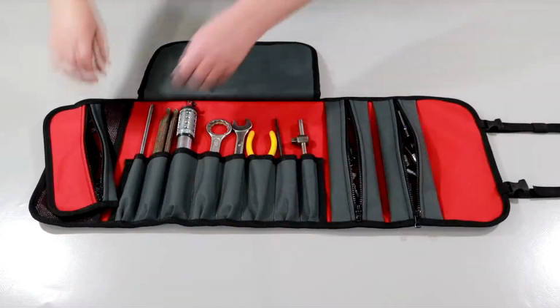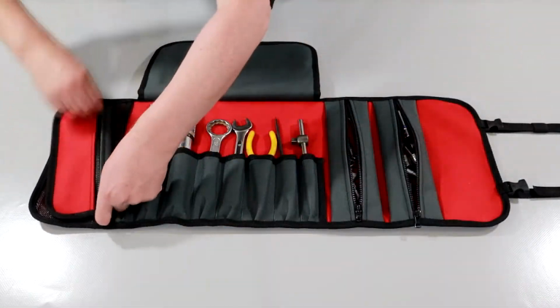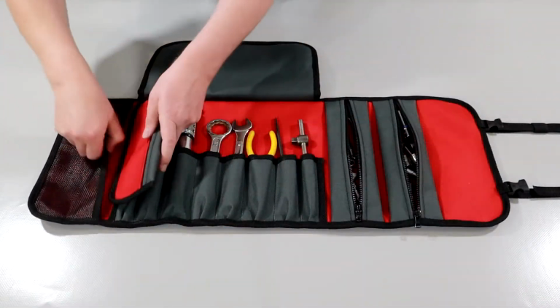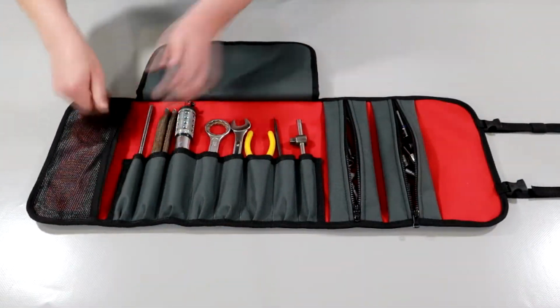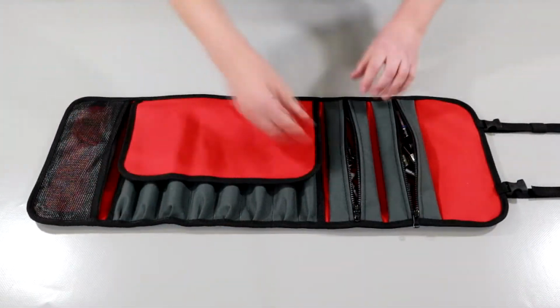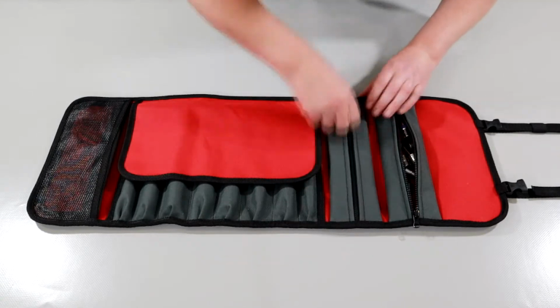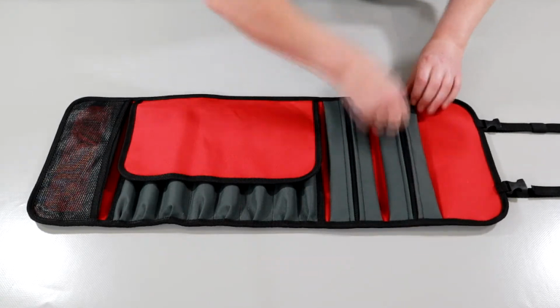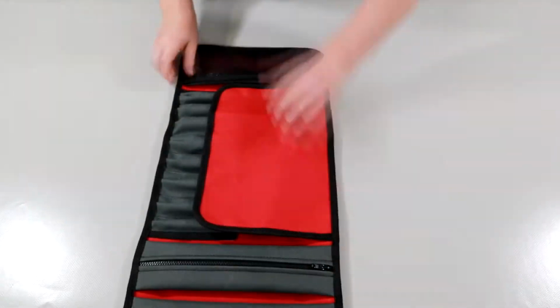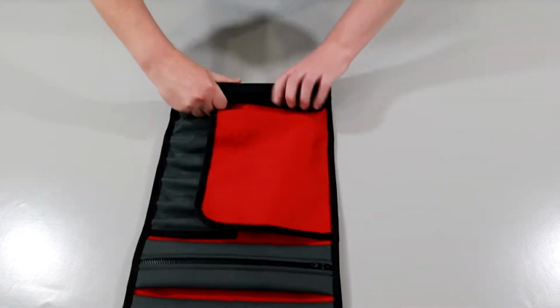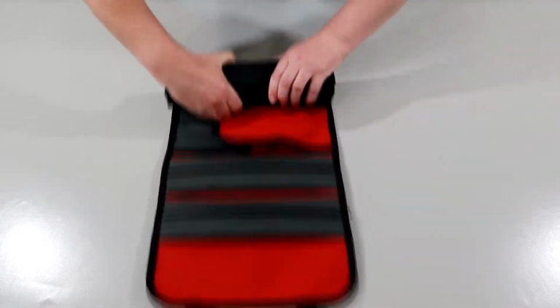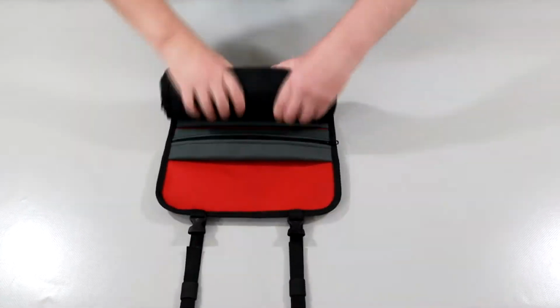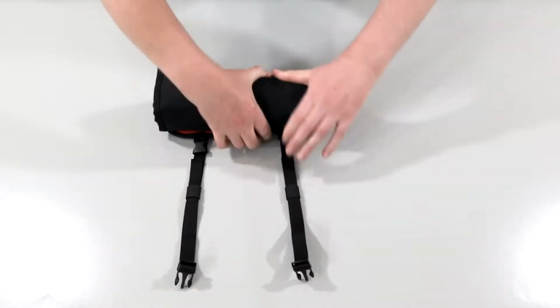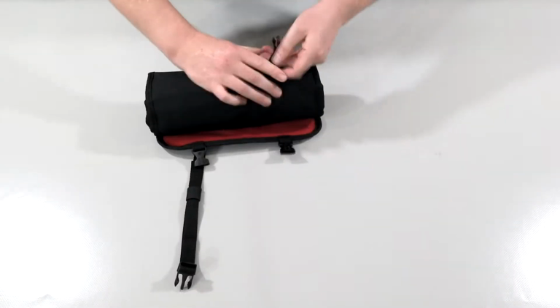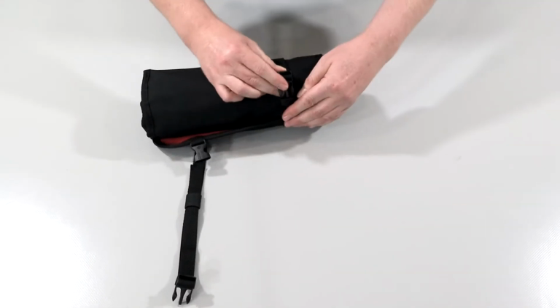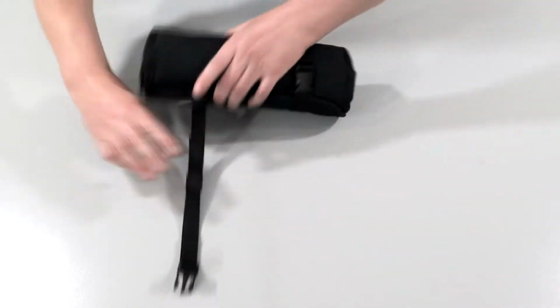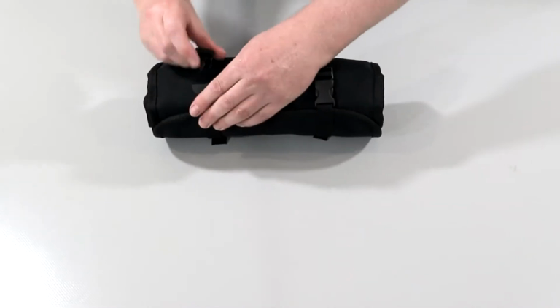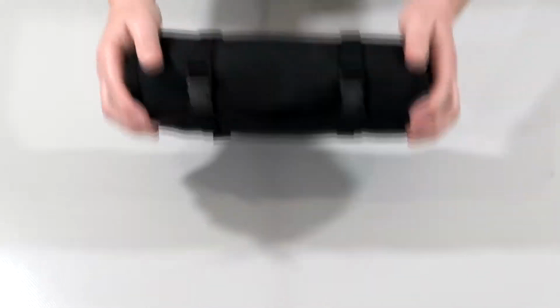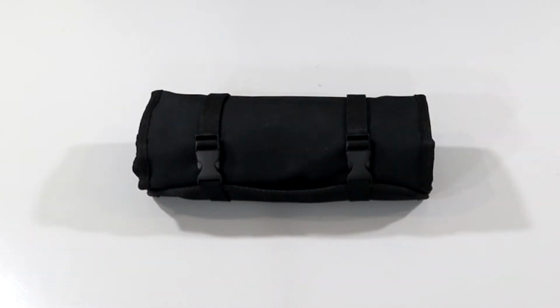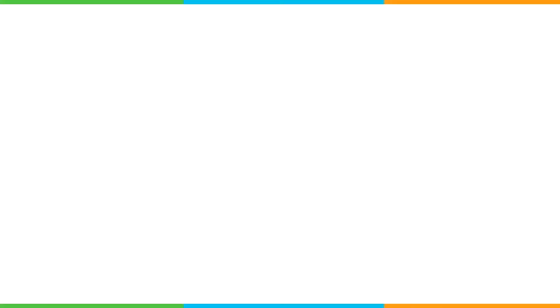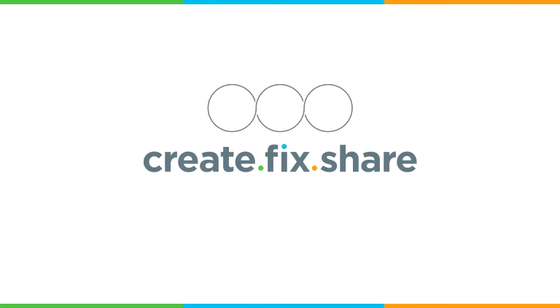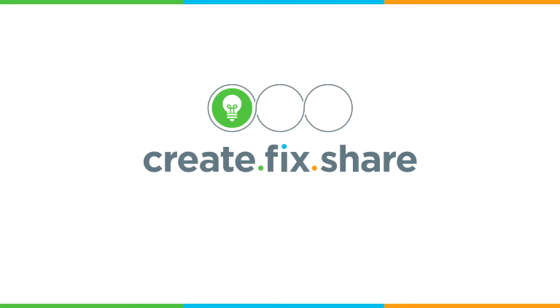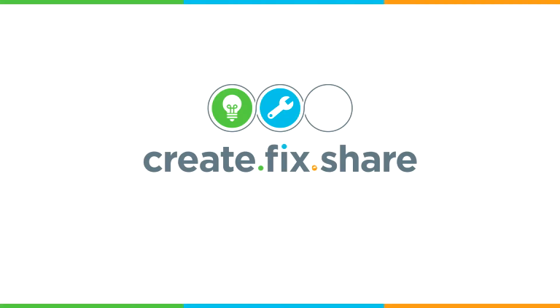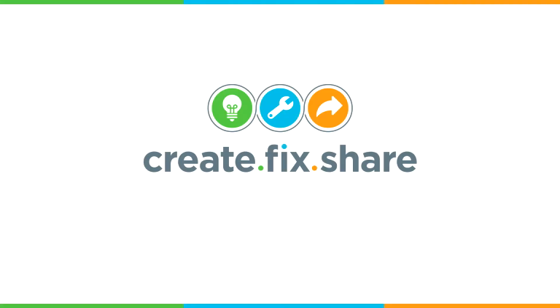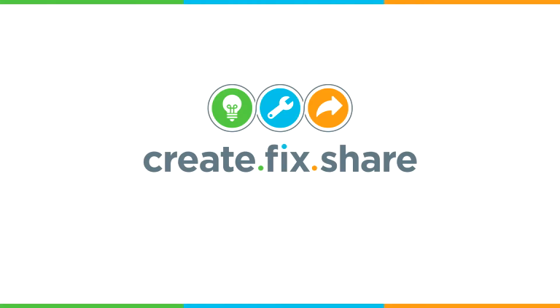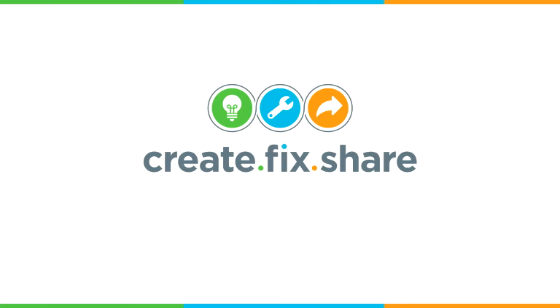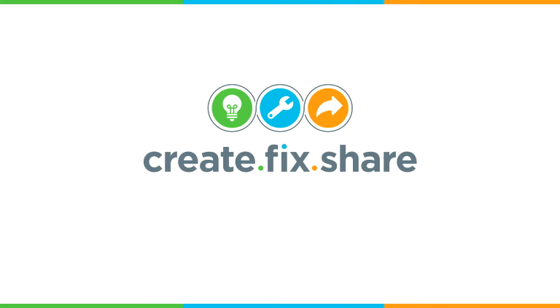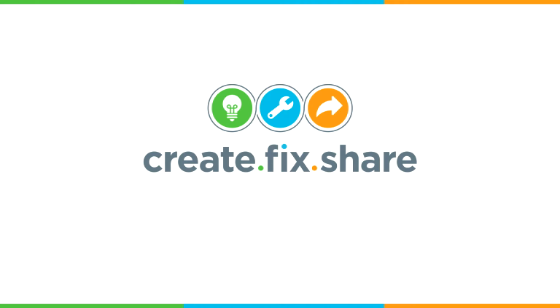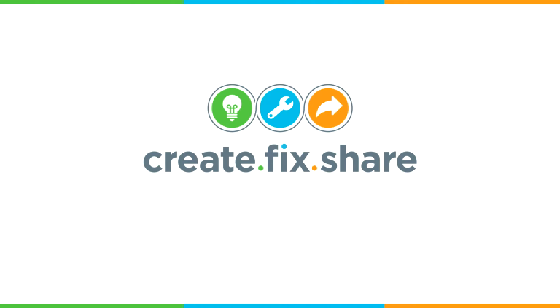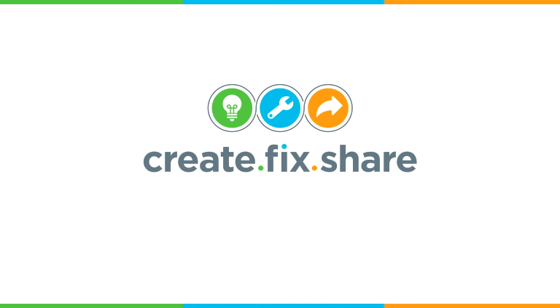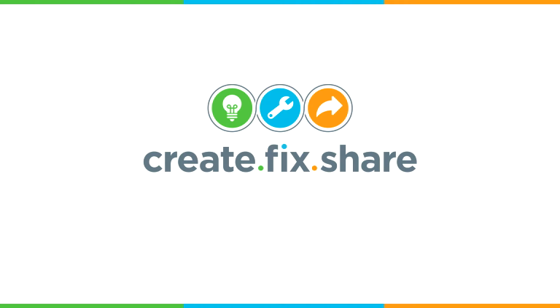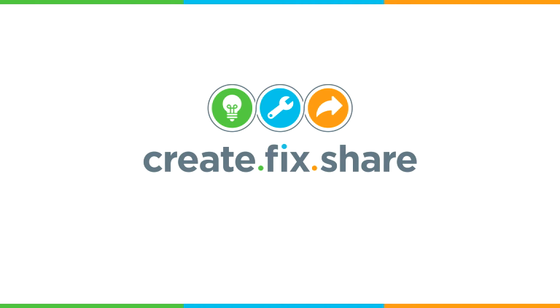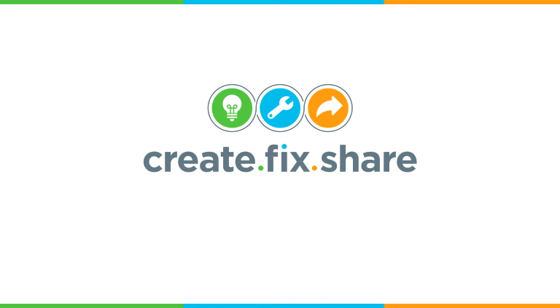You've now successfully created your own Explorol Roll. You're ready to pack your tools up and hit the trails. Feel free to check out the other Create, Fit, Share videos for similar gear you can create yourself.